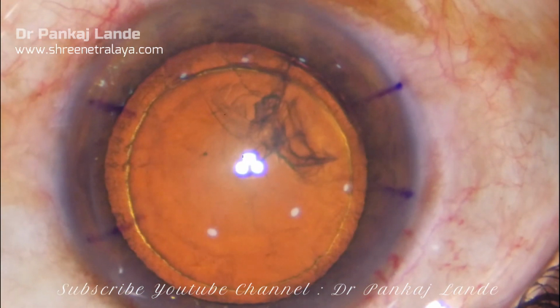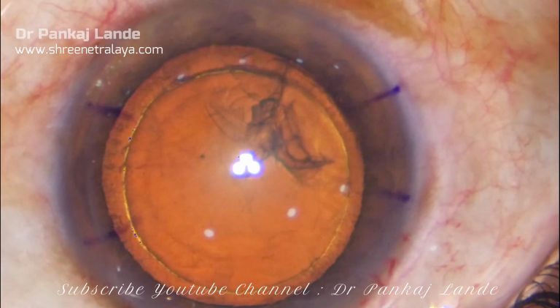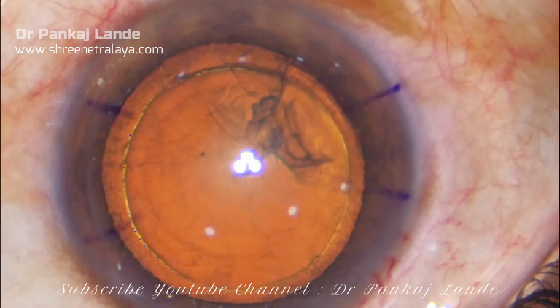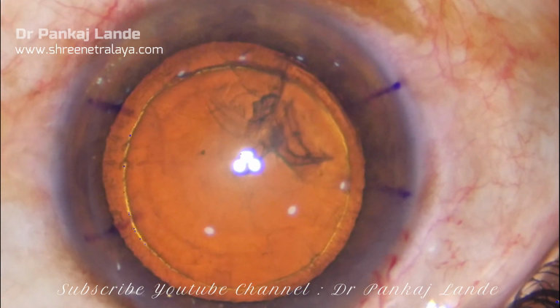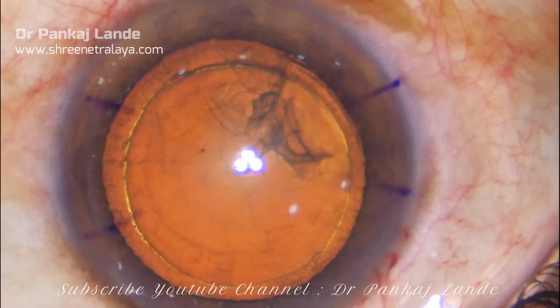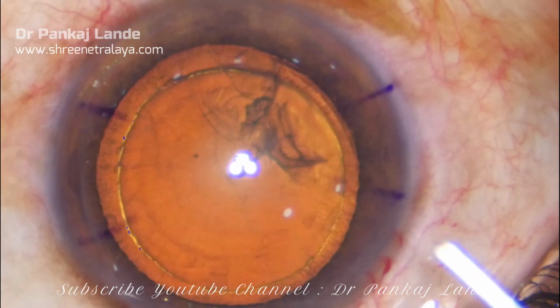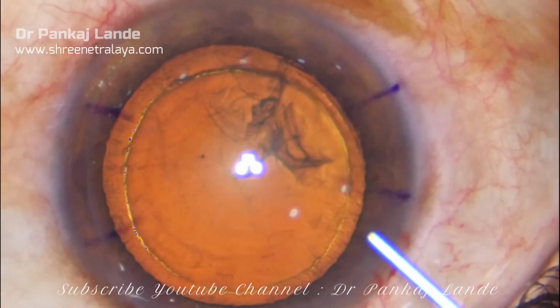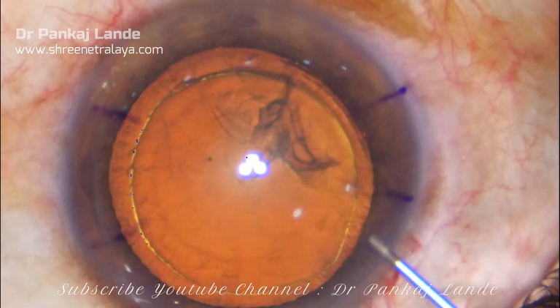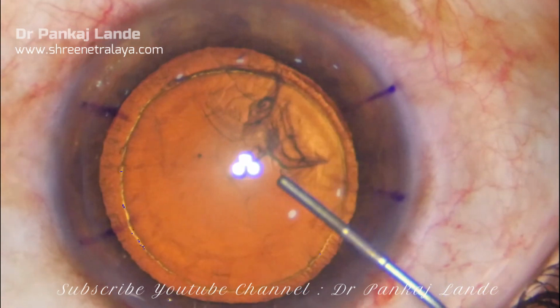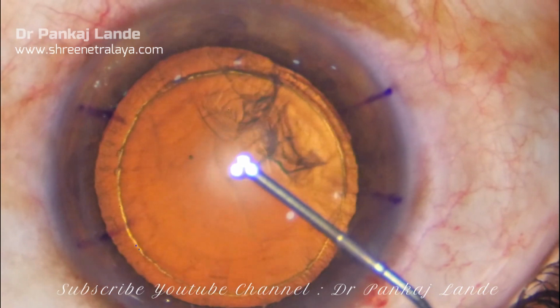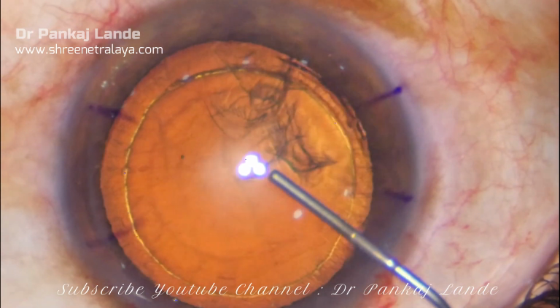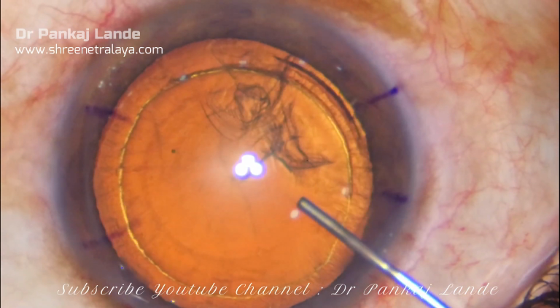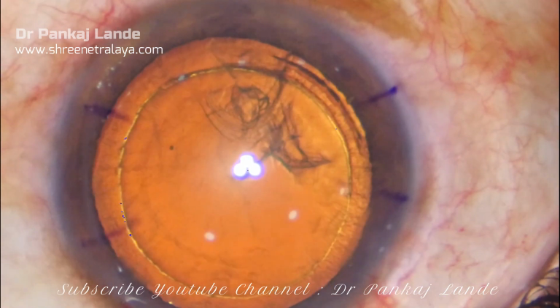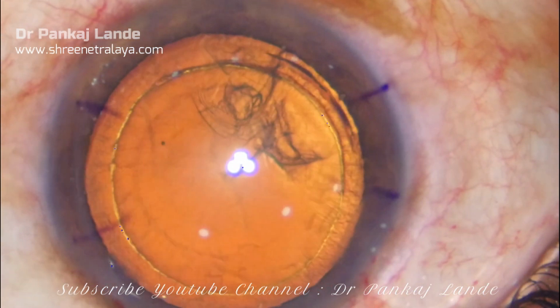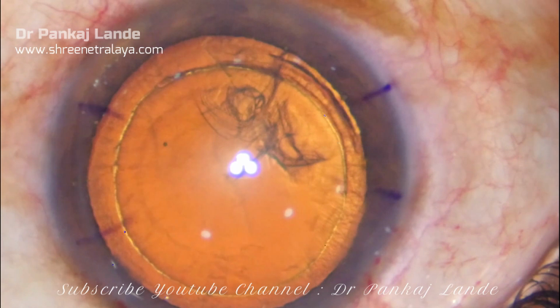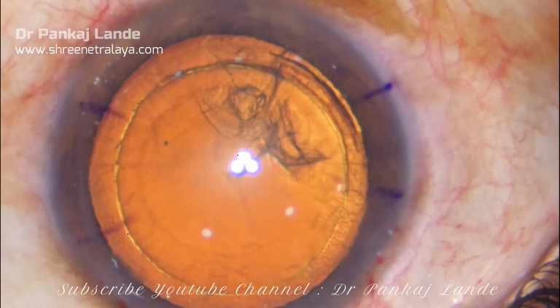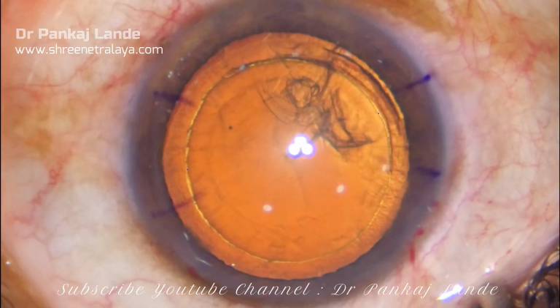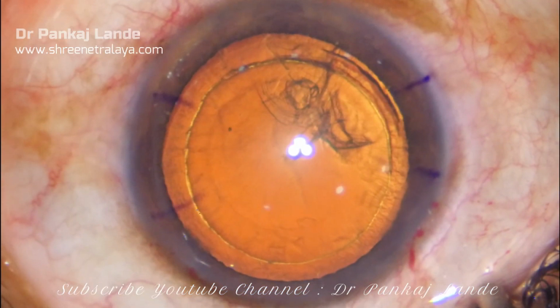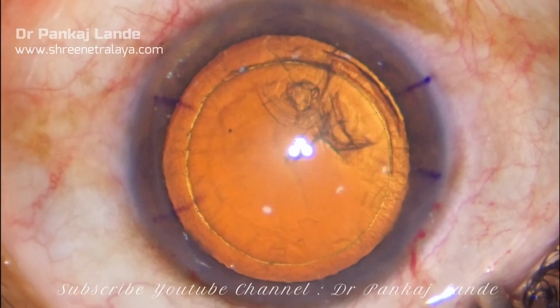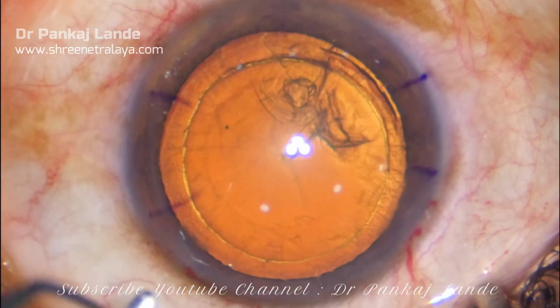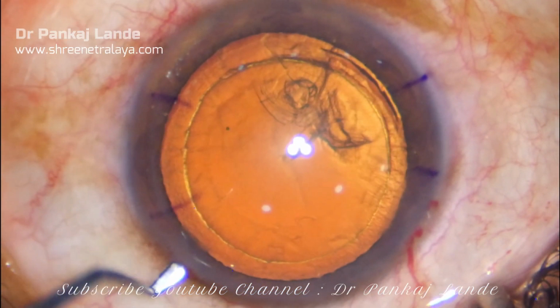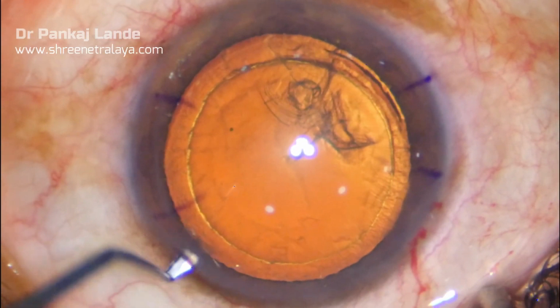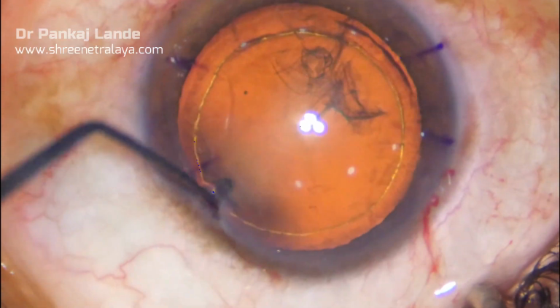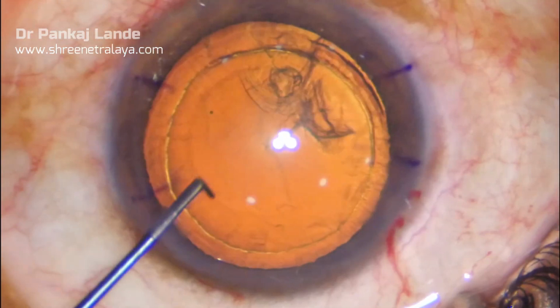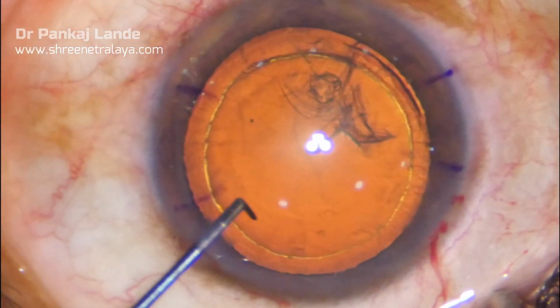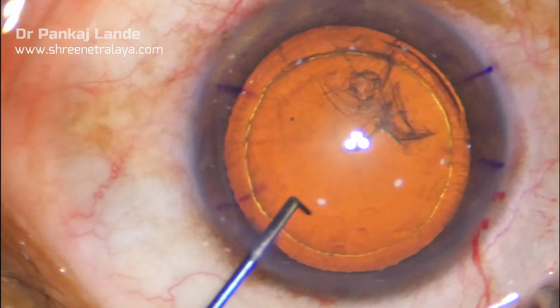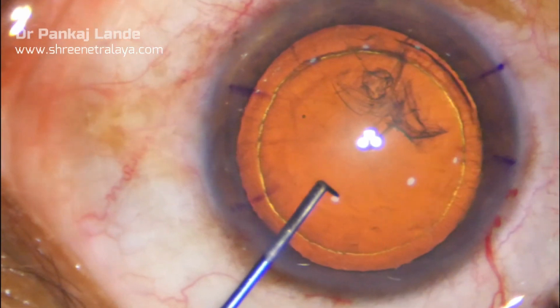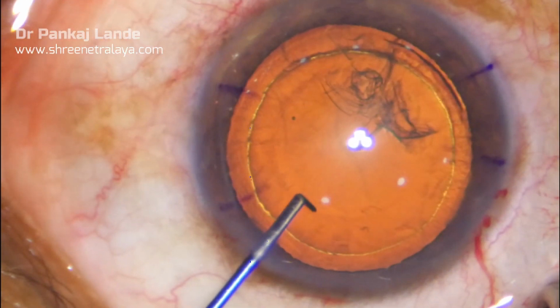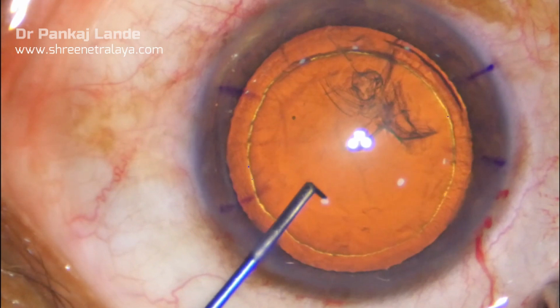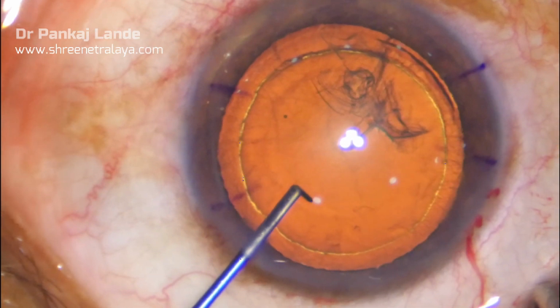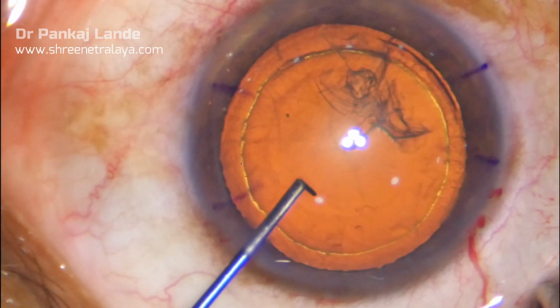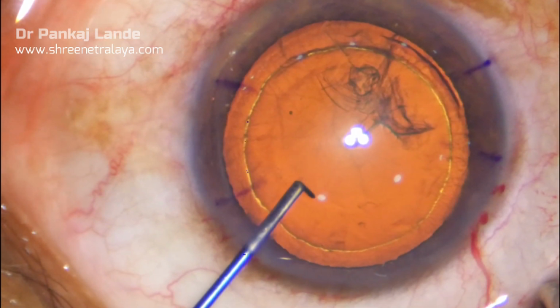It is a soft cataract. Once I enter into the anterior chamber, I will debulk the bag by removing the cortical material so that I can get more space for maneuverability.